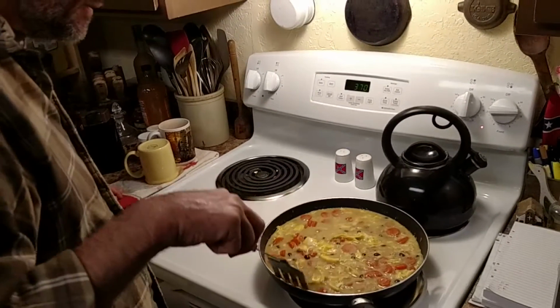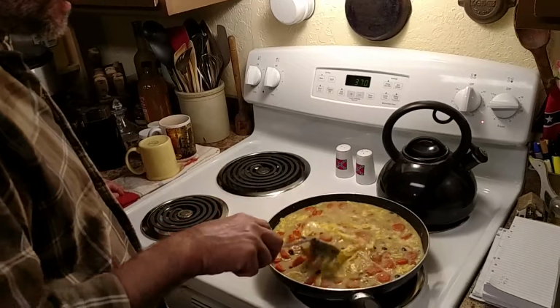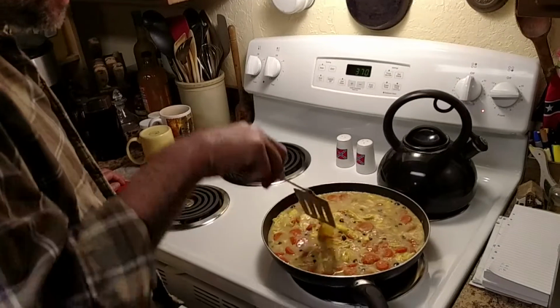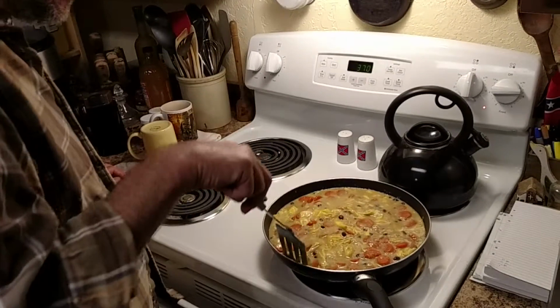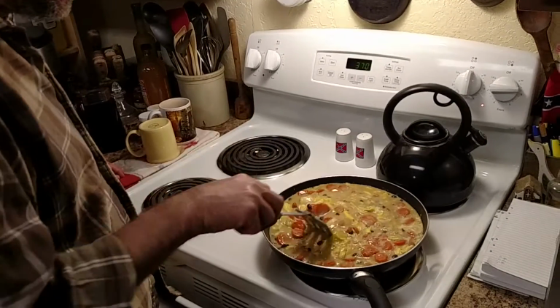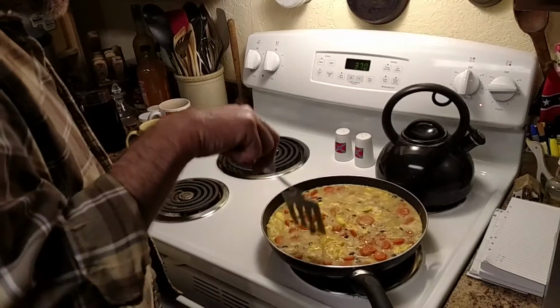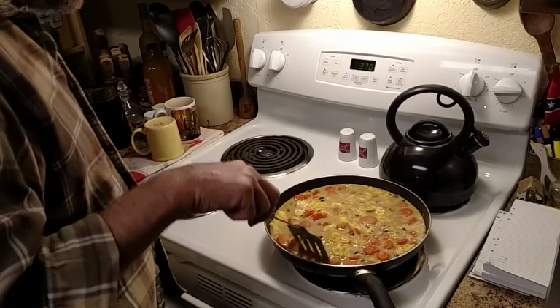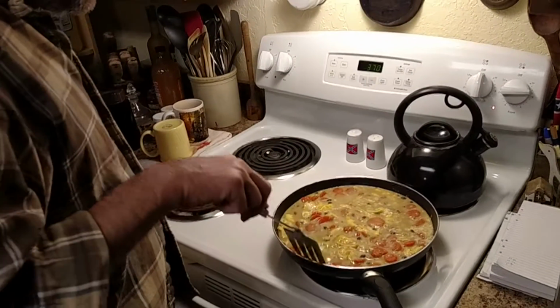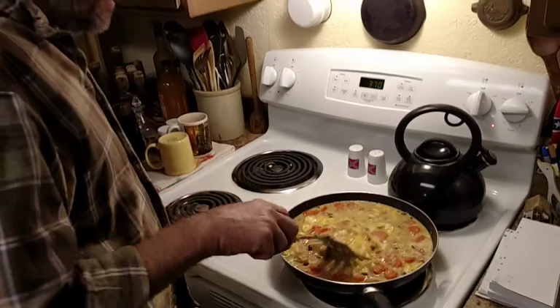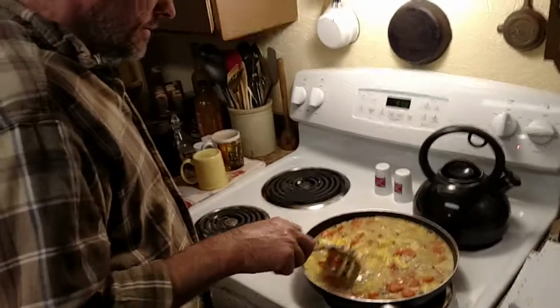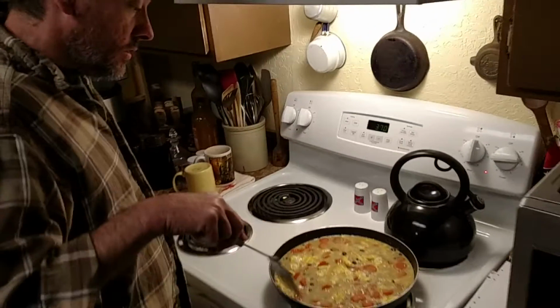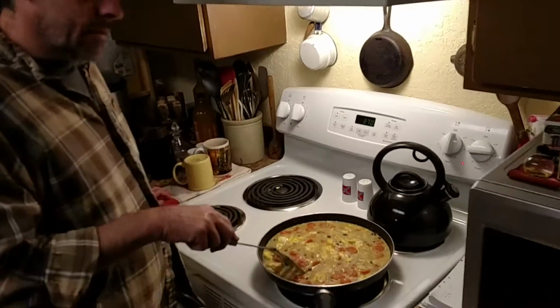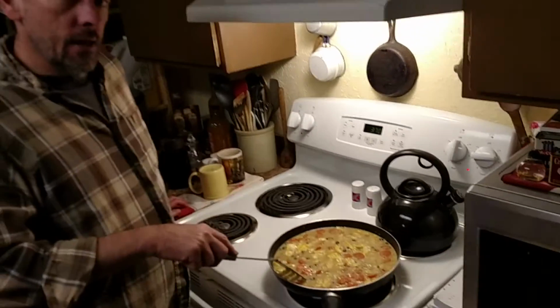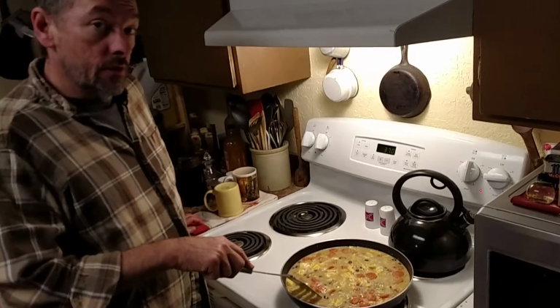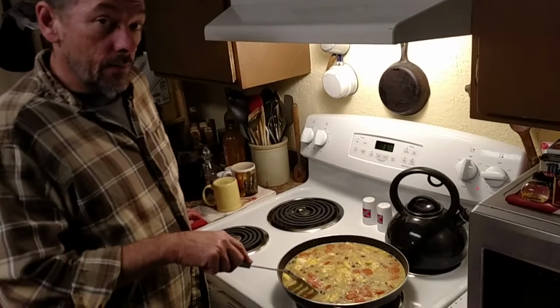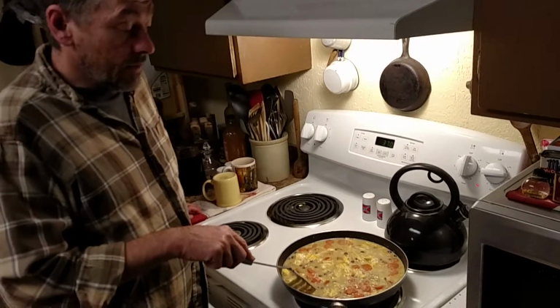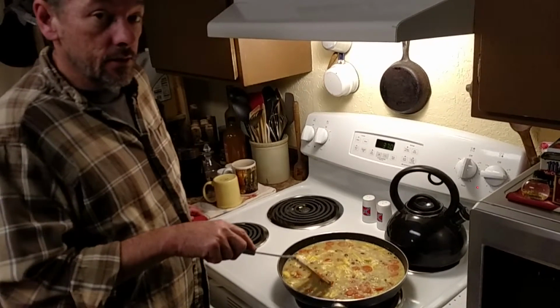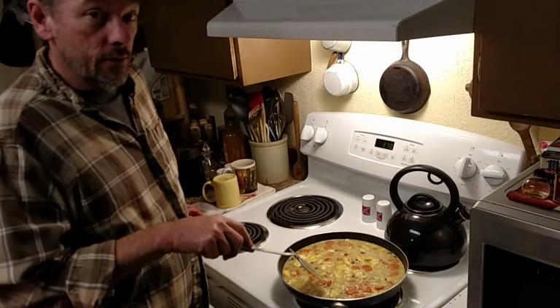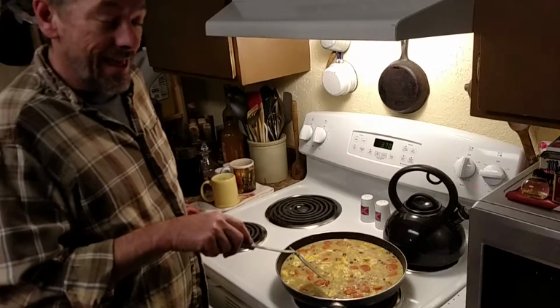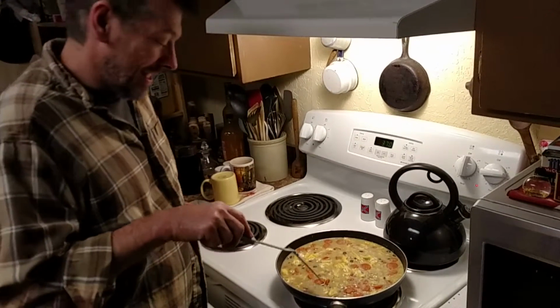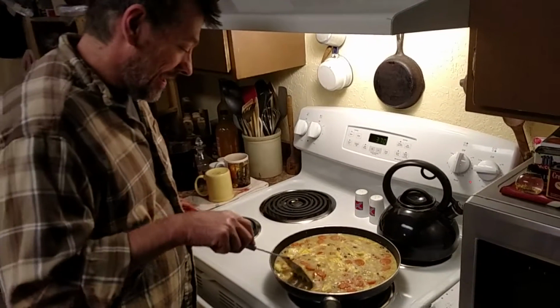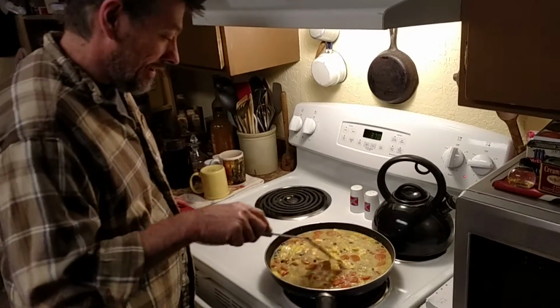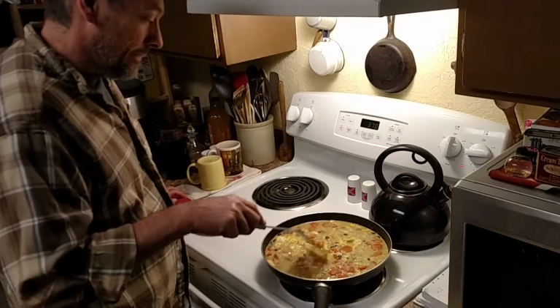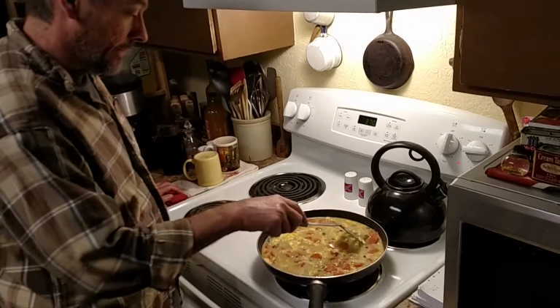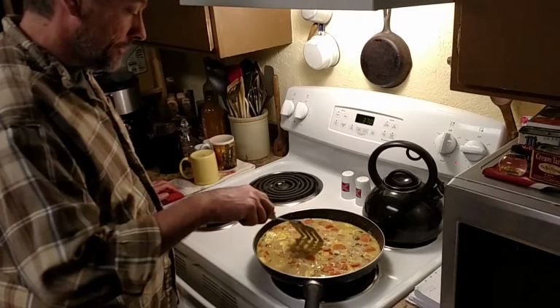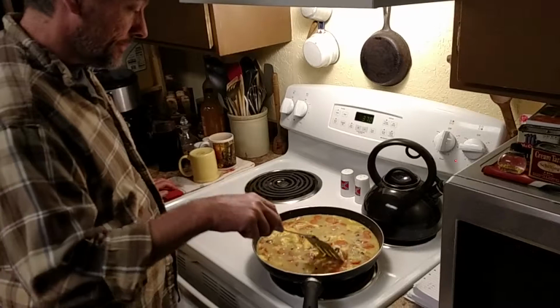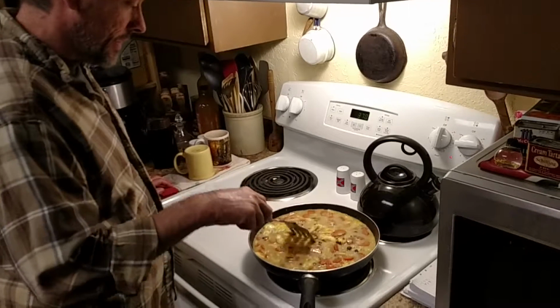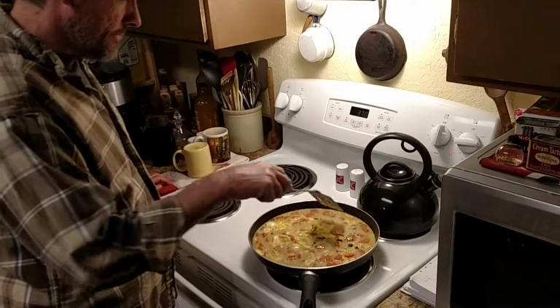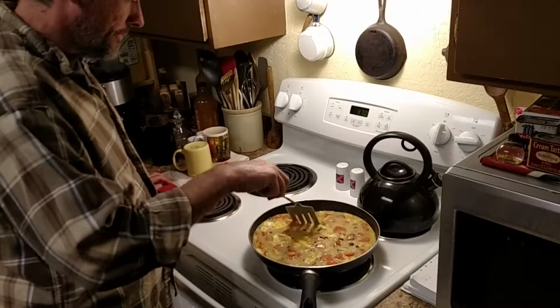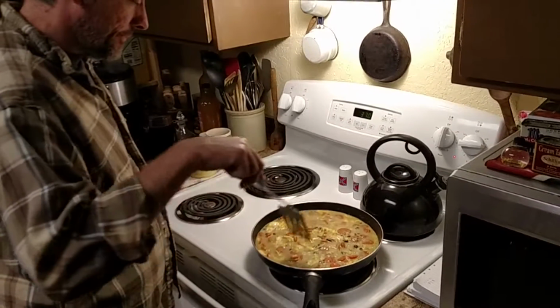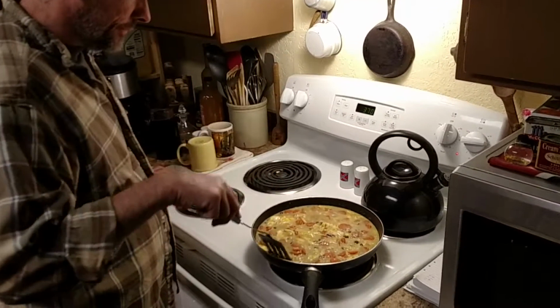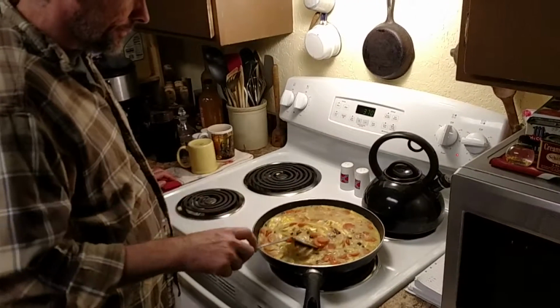We're pretty particular with our meat choices here at the Shaver Ranch. I'm certainly not an expert cook by any means, but I can cook dog food. That wraps it up — that's a better way to do dog food.